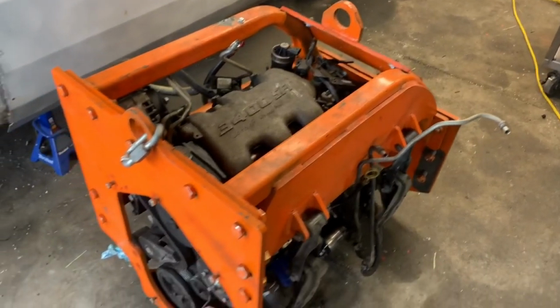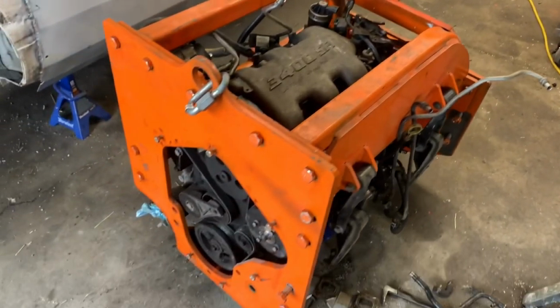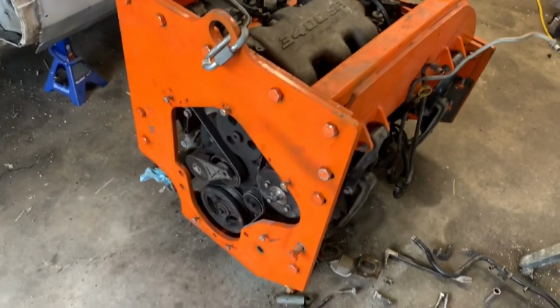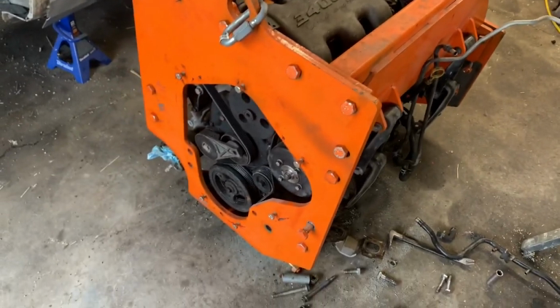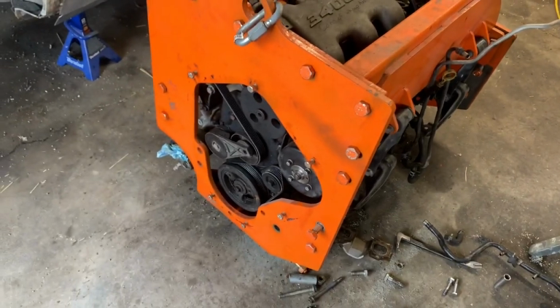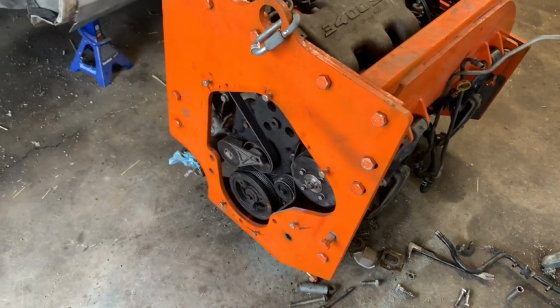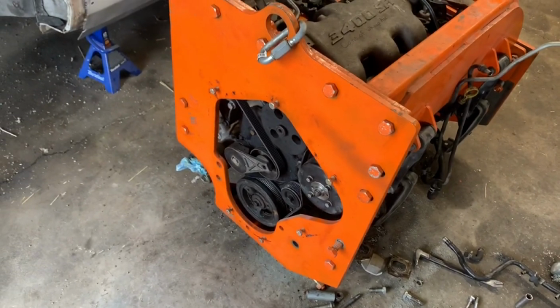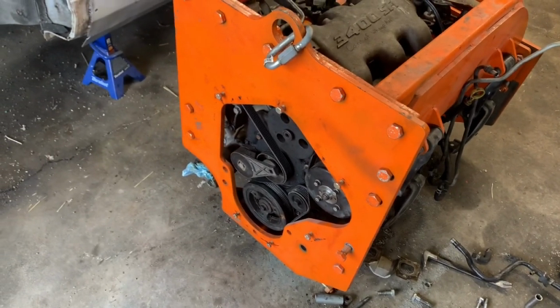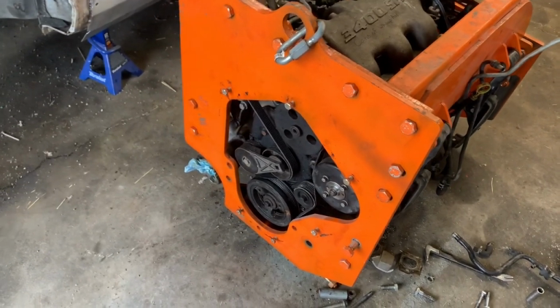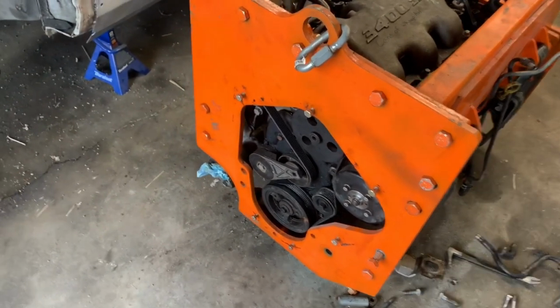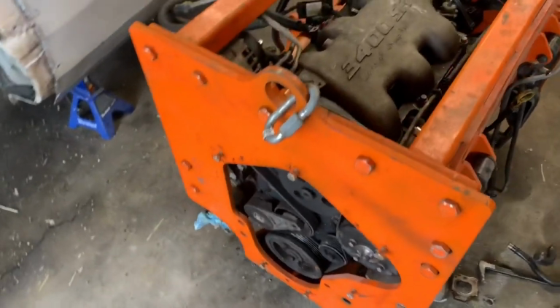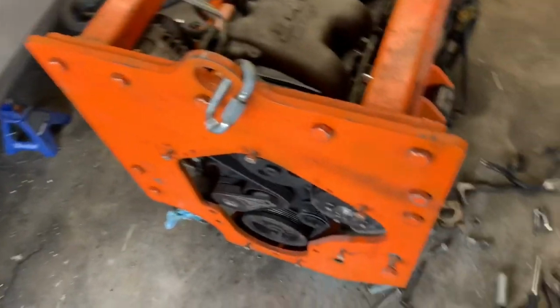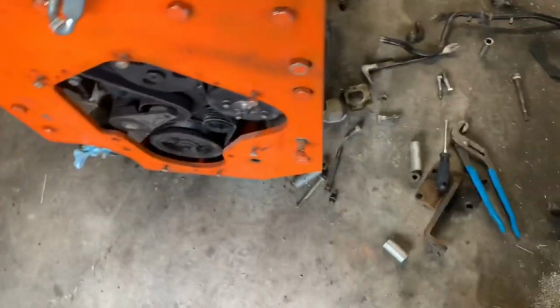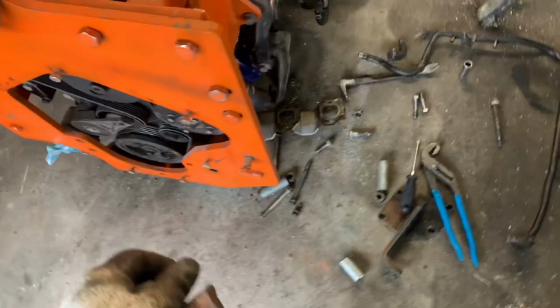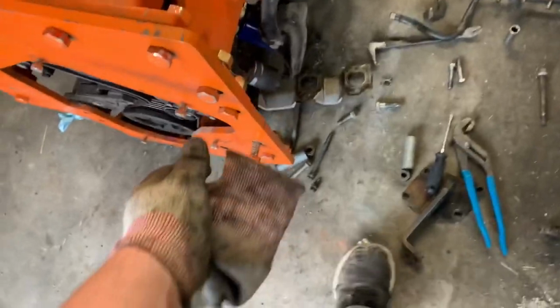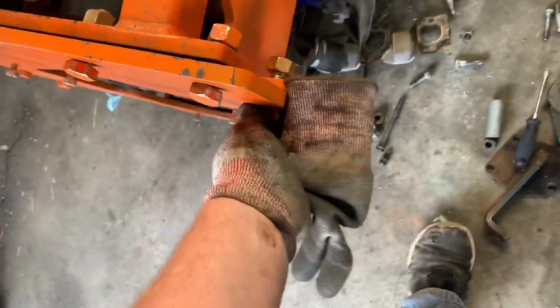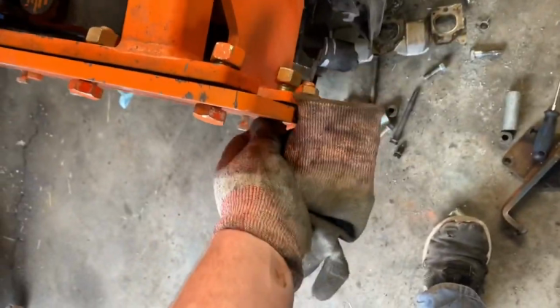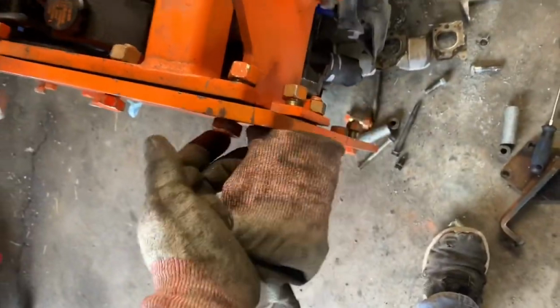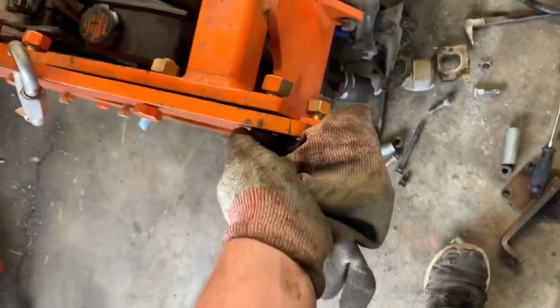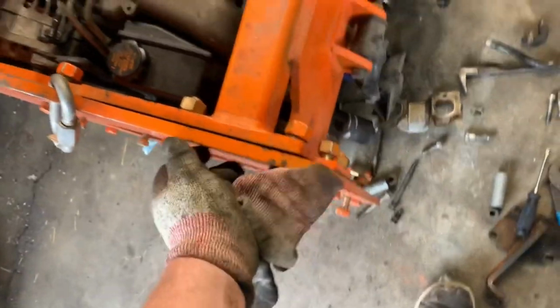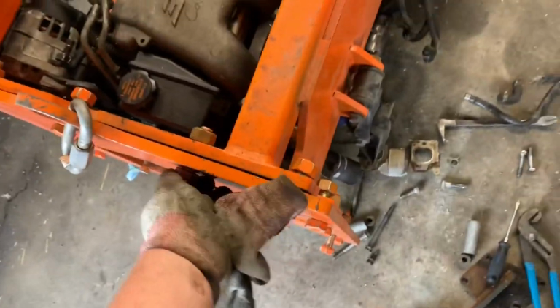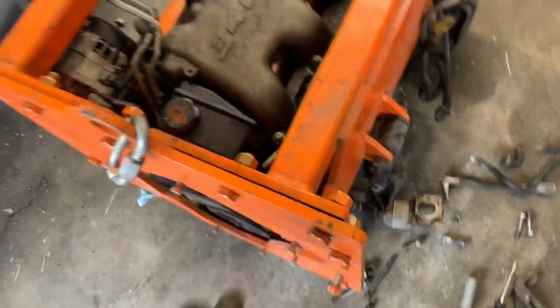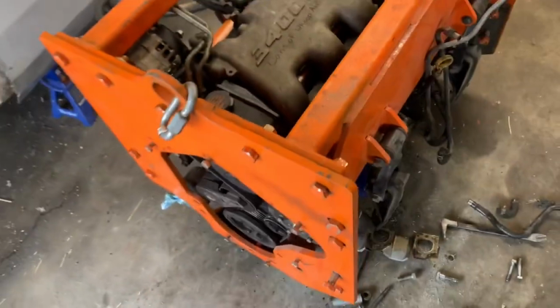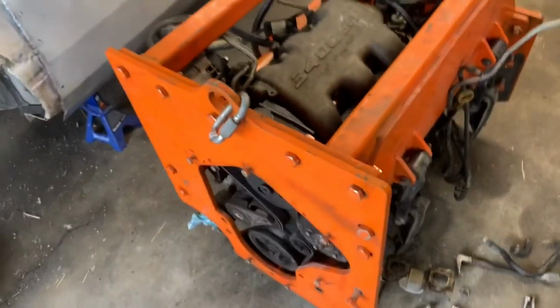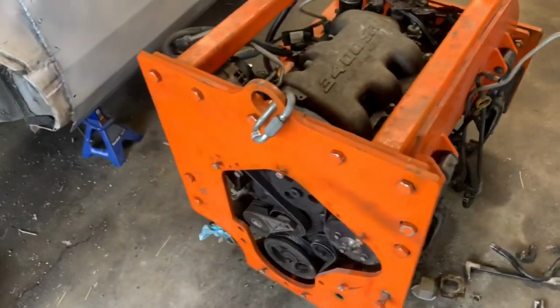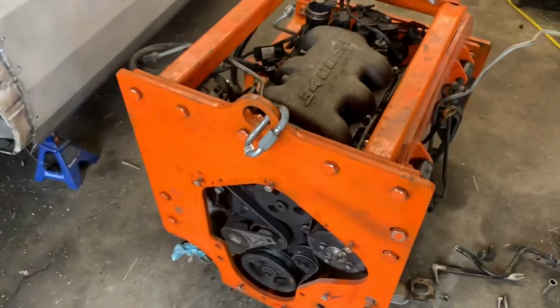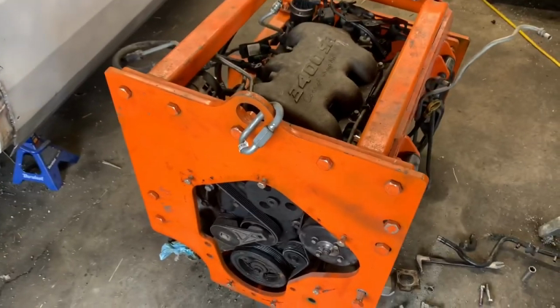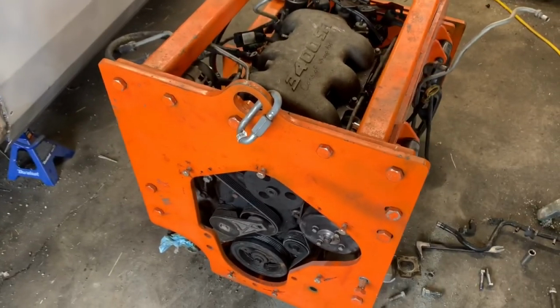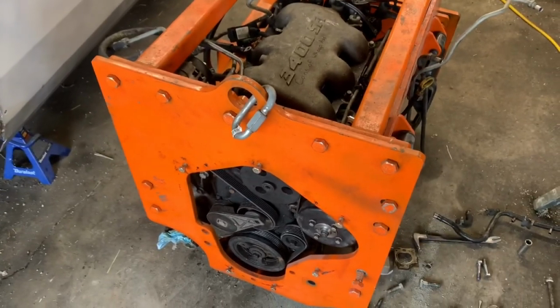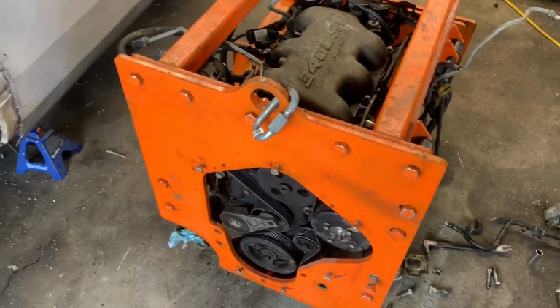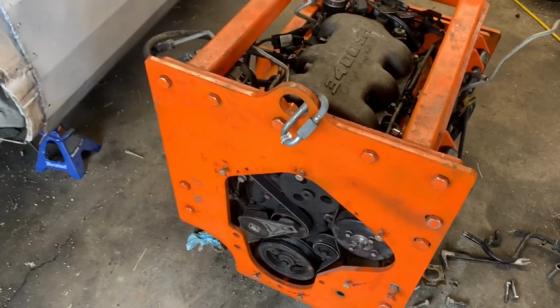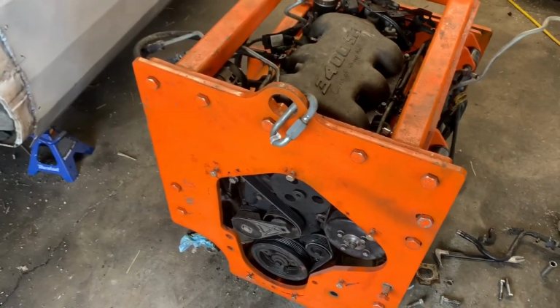Now I've put on the back piece. One thing that helps is to make sure all your bolts are loose — it gives you more play to shift it back and forth and to line up all the other bolt holes.